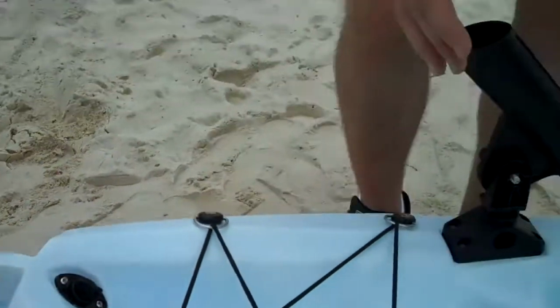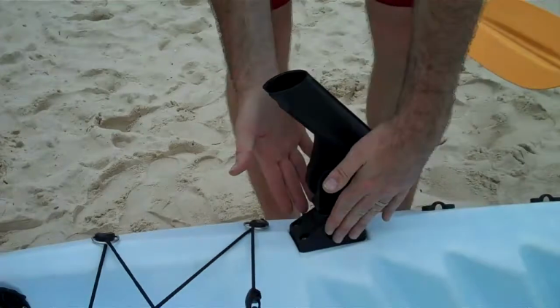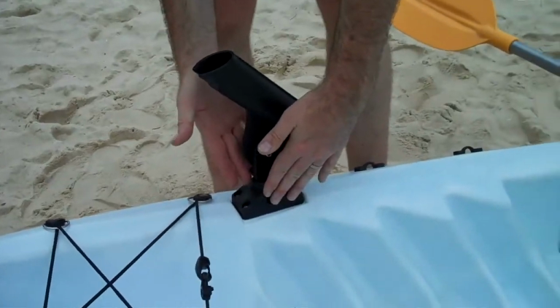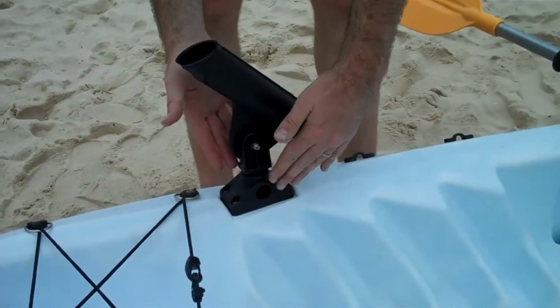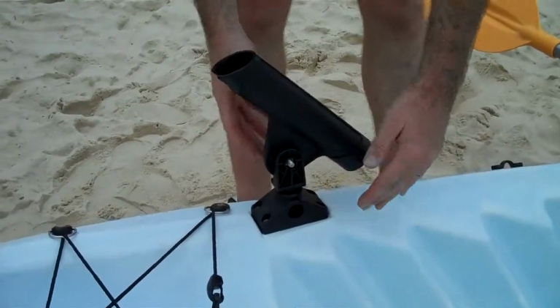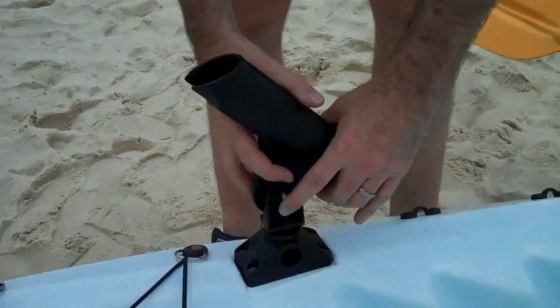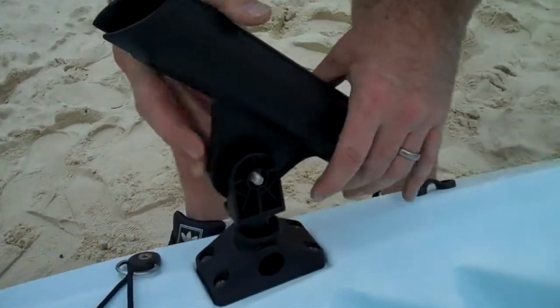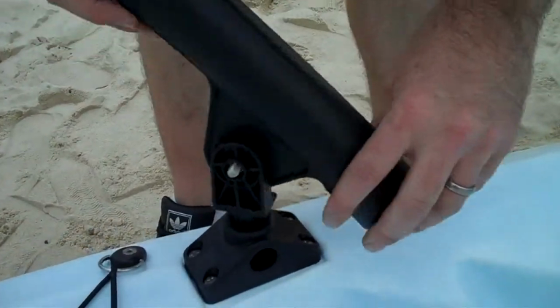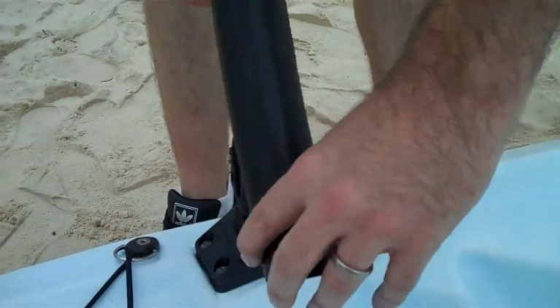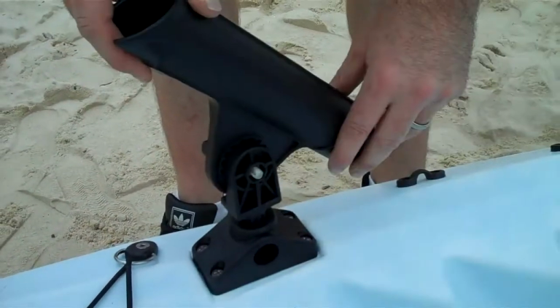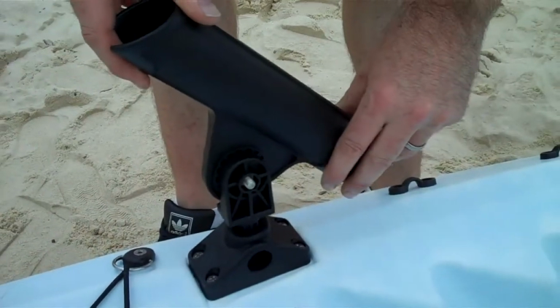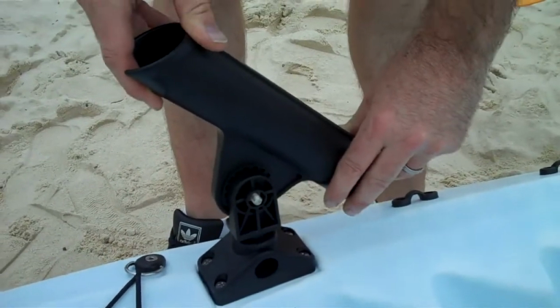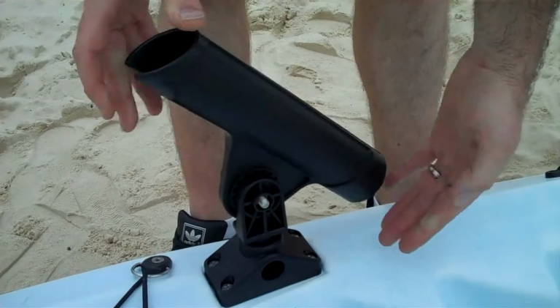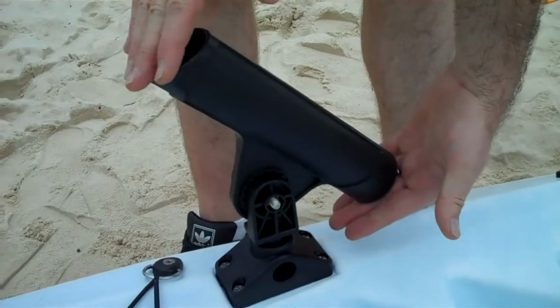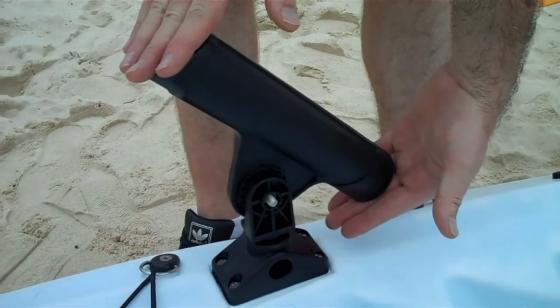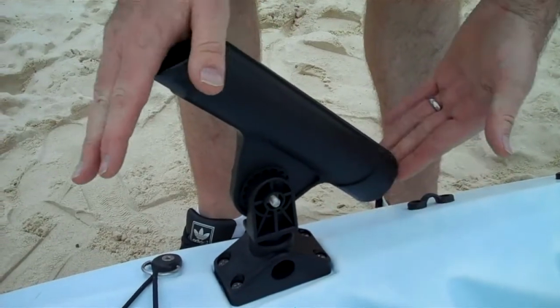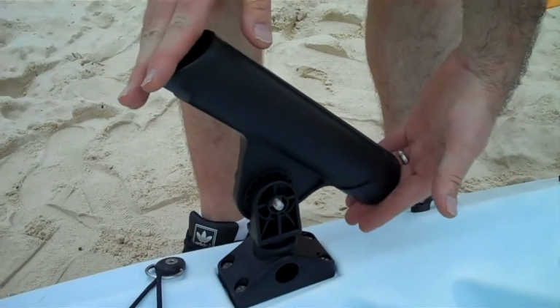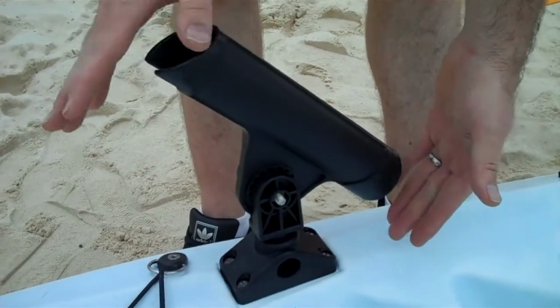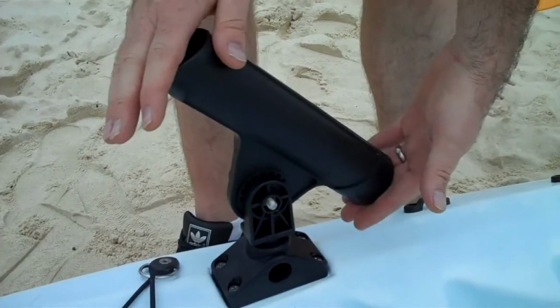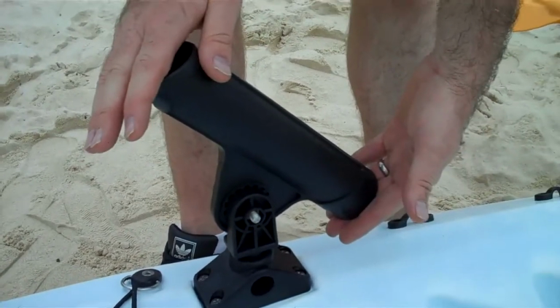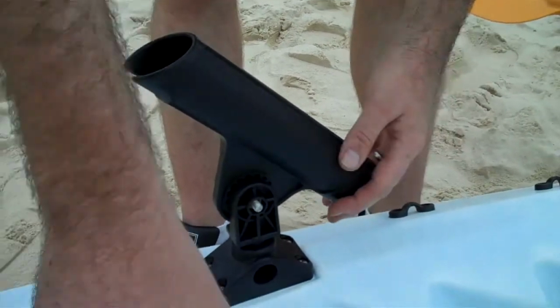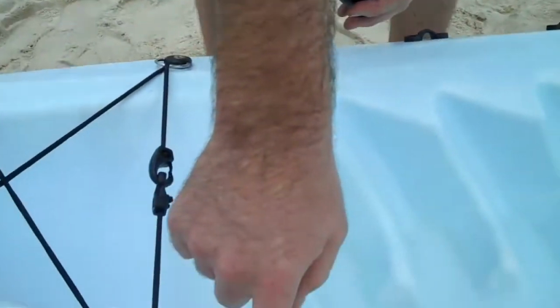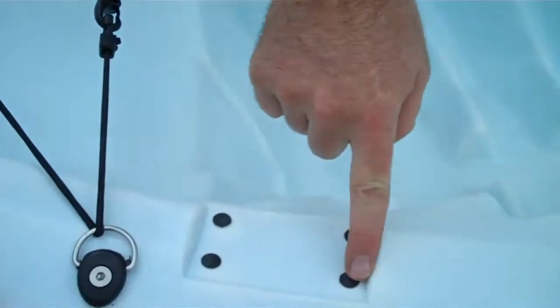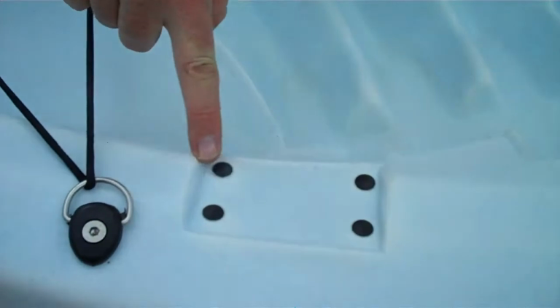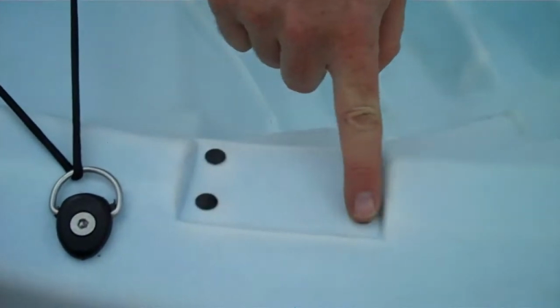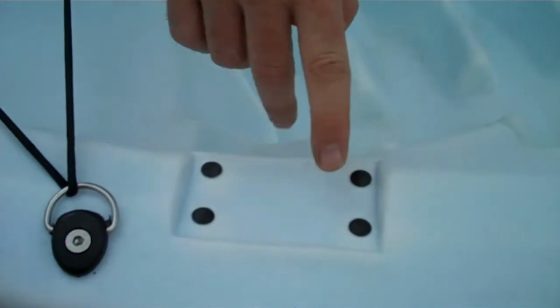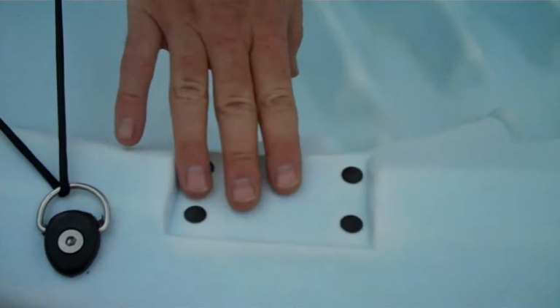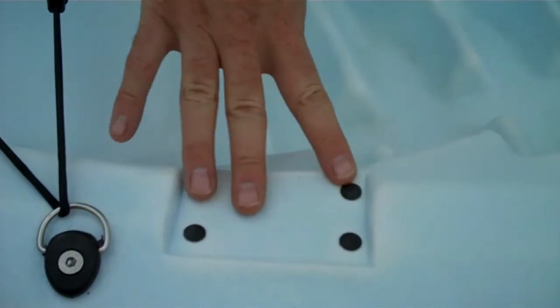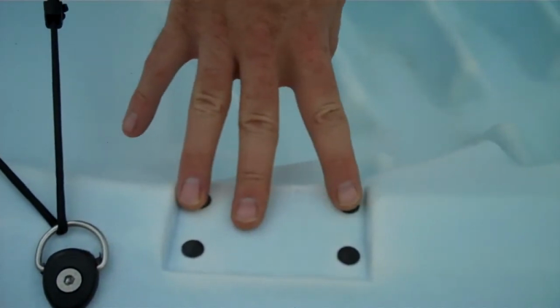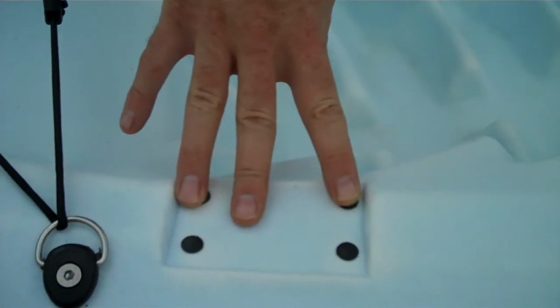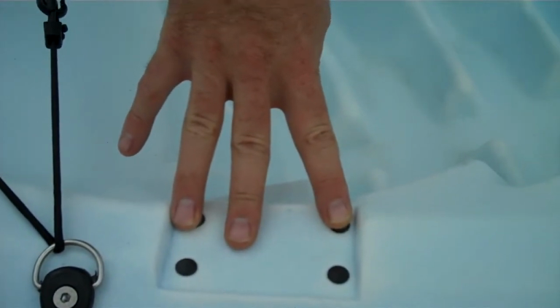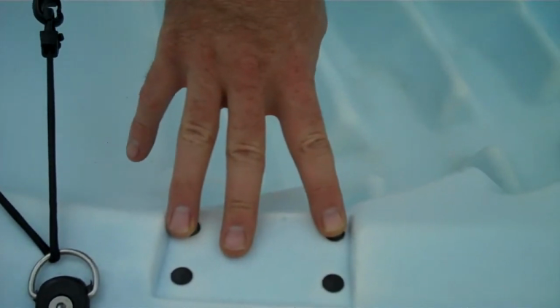It's got dedicated areas here for fishing rod holders. The fishing rod holders here turn through 360 degrees and also they turn between 5 and 95 degrees so you can get any angle you want there. They've got dedicated areas so that you can just fit as many rod holders as you like on the particular kayak.